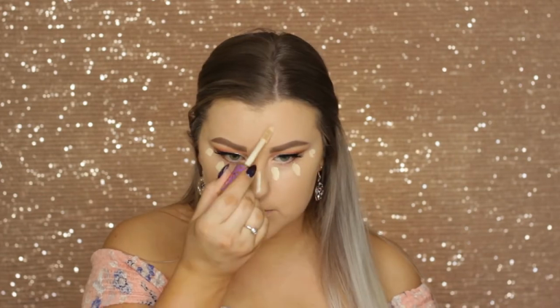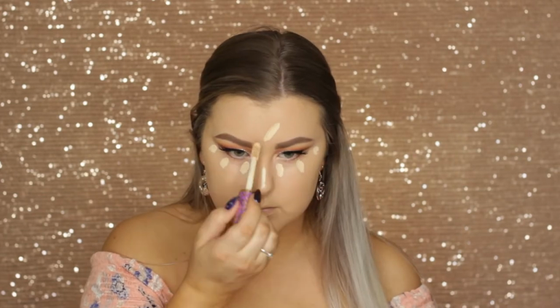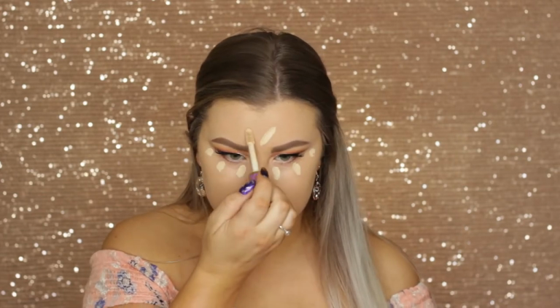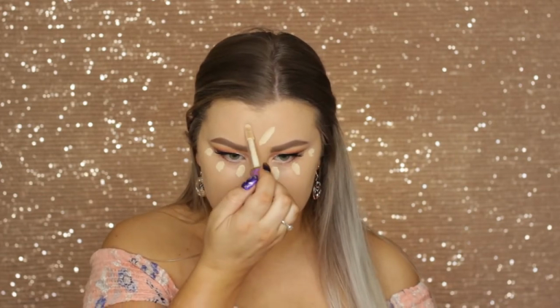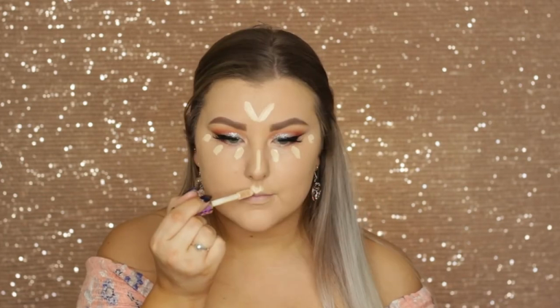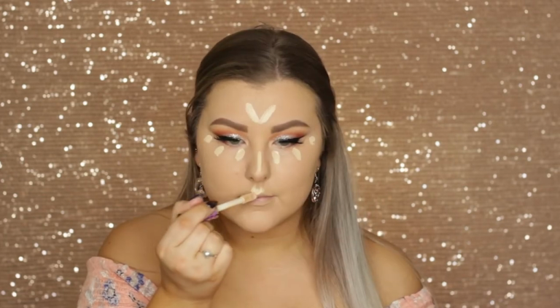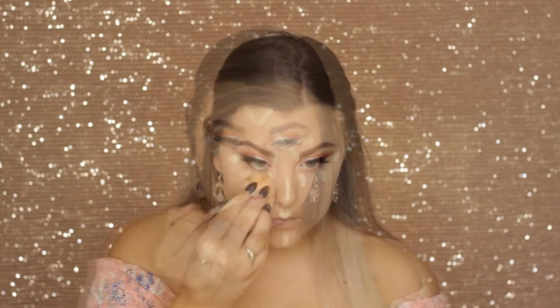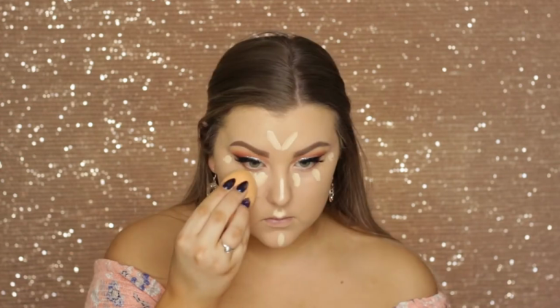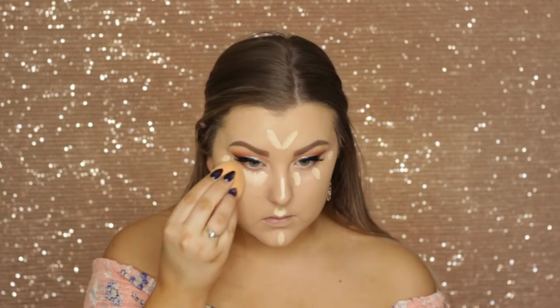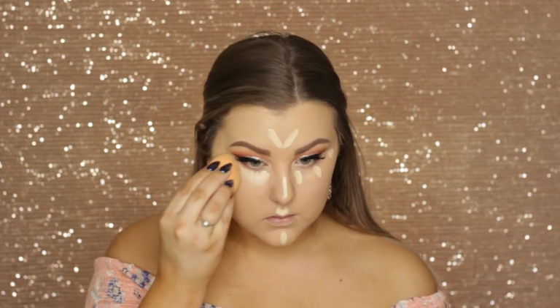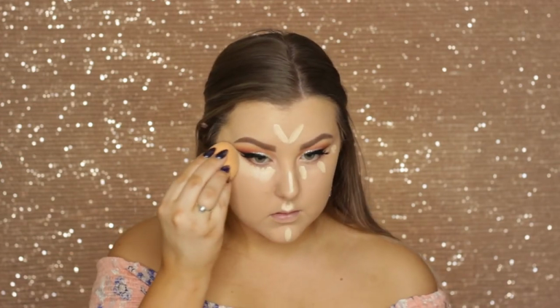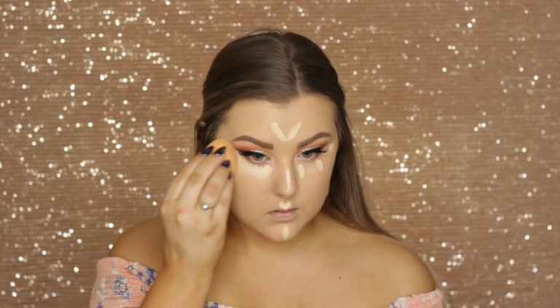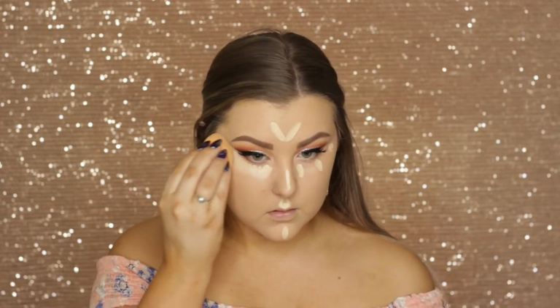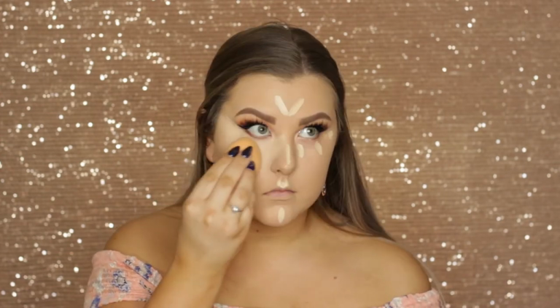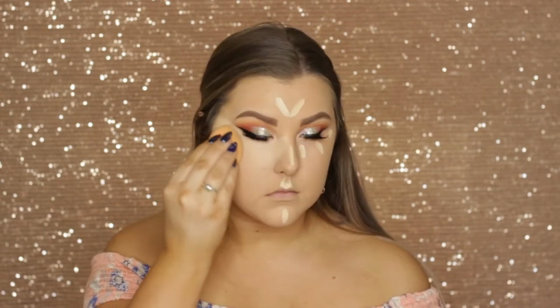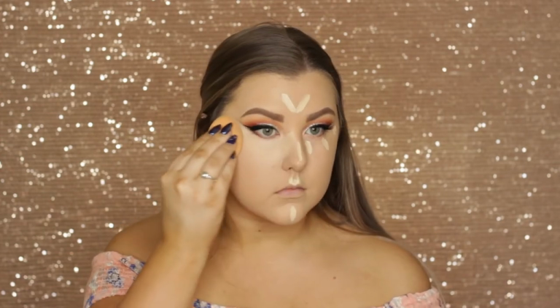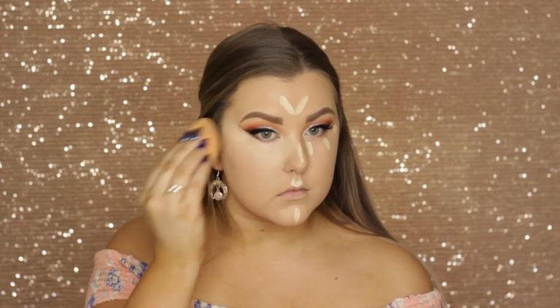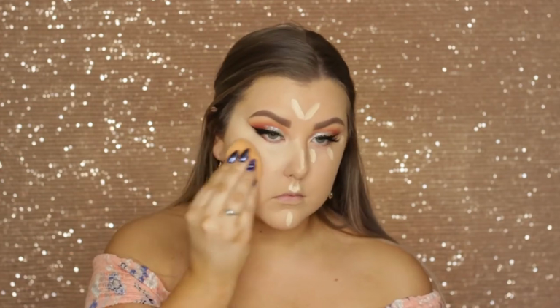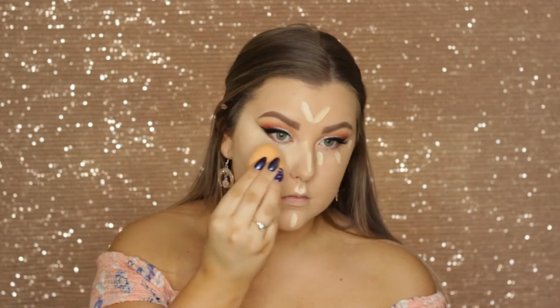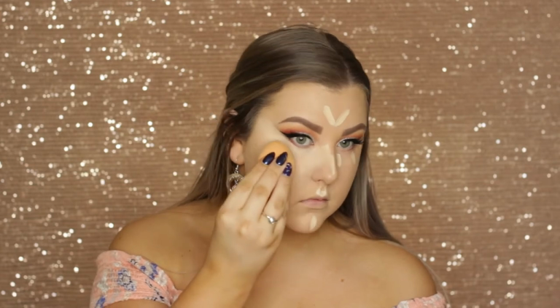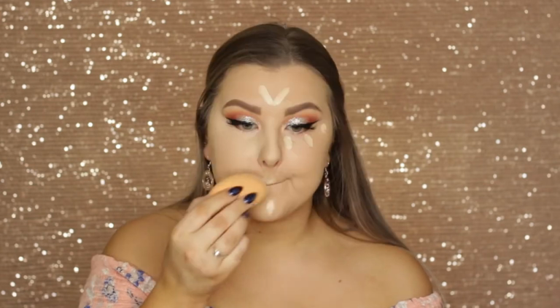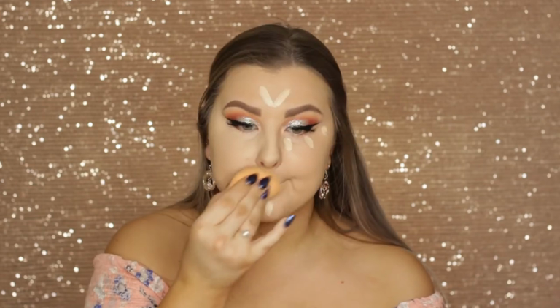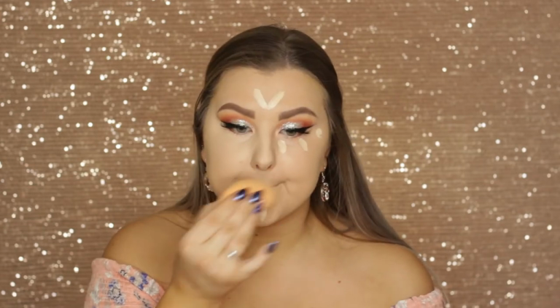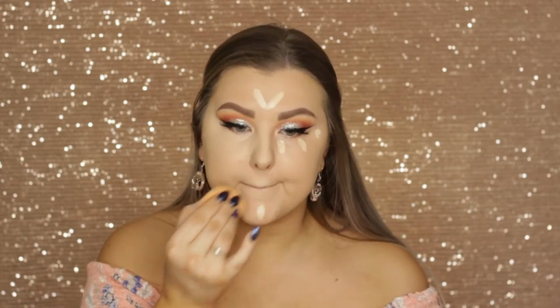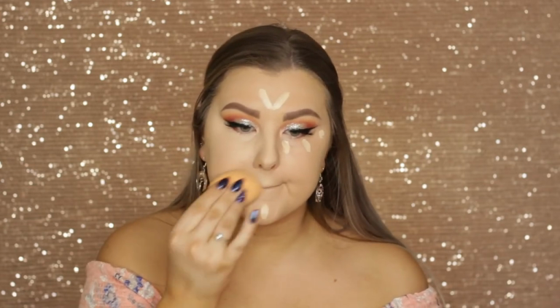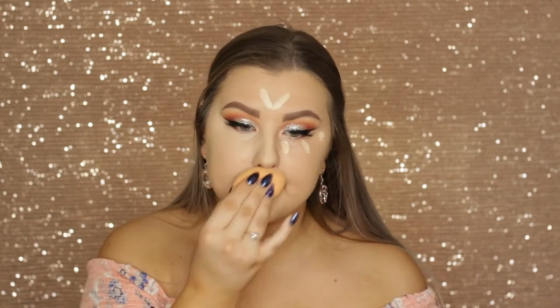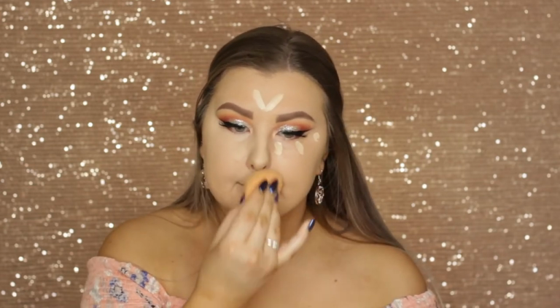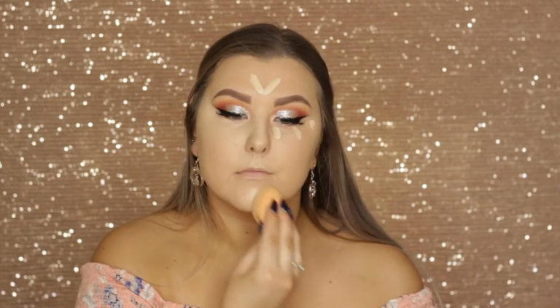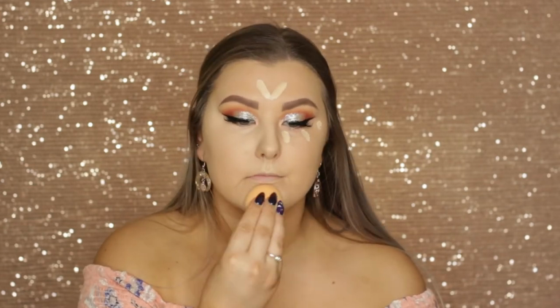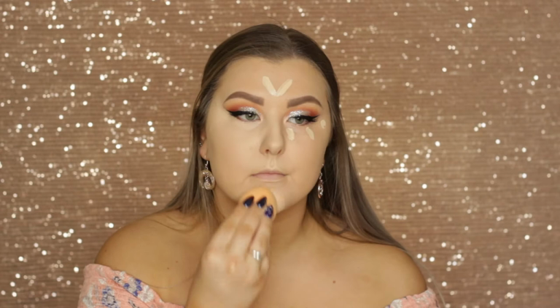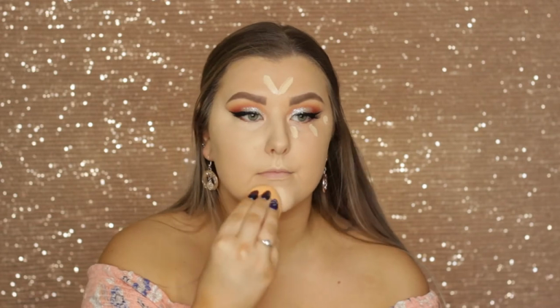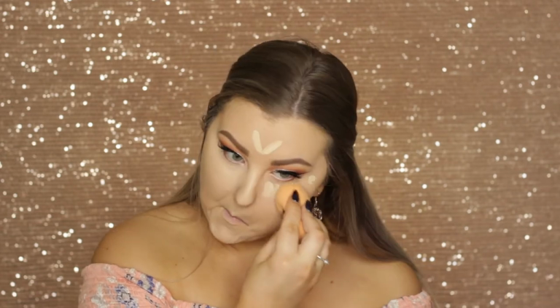Then to conceal I'm using Tarte Shape Tape — my favorite. This one's in light sand and I'm applying it to all the usual areas of my face and blending it out using my sponge.